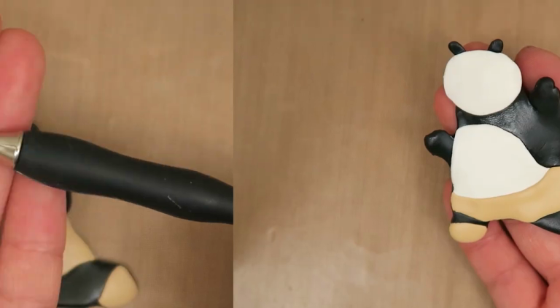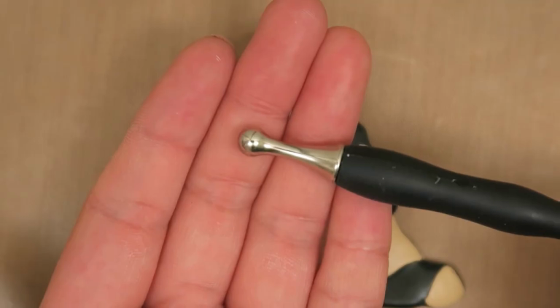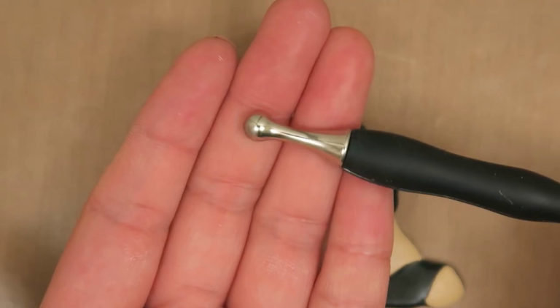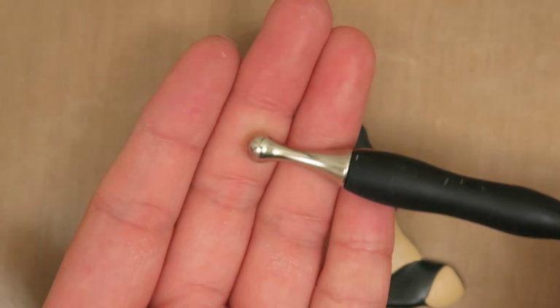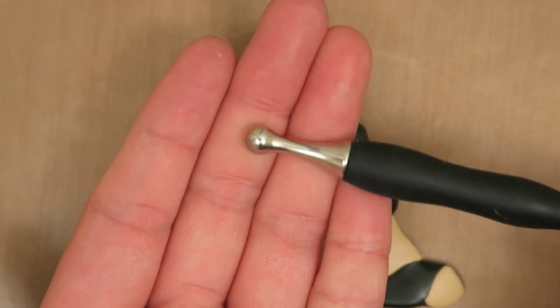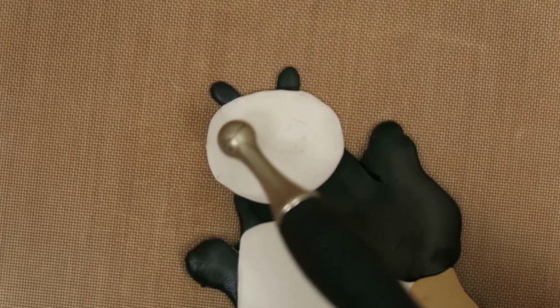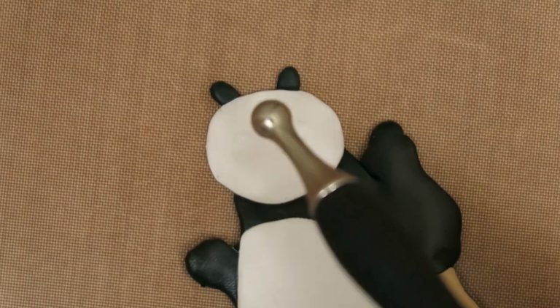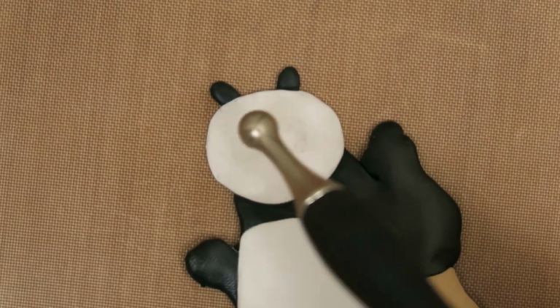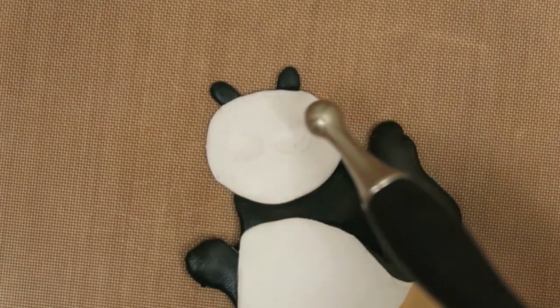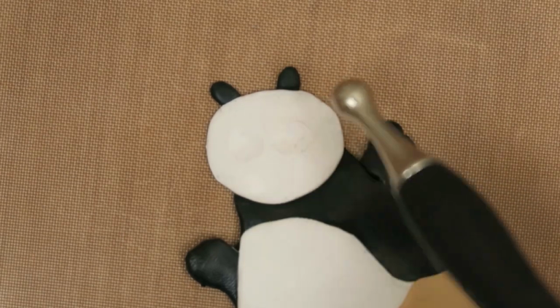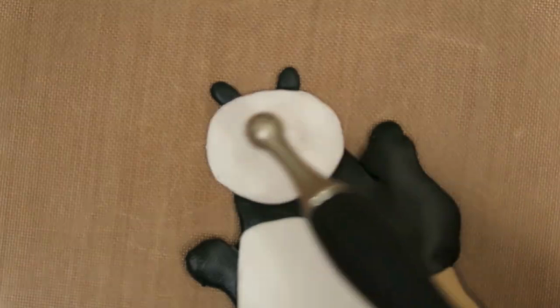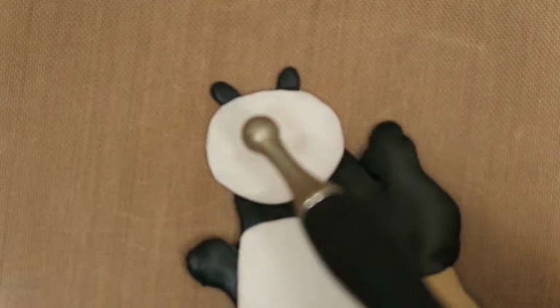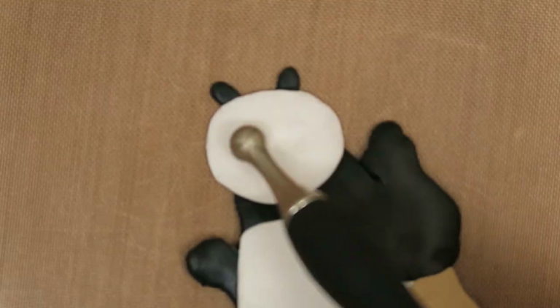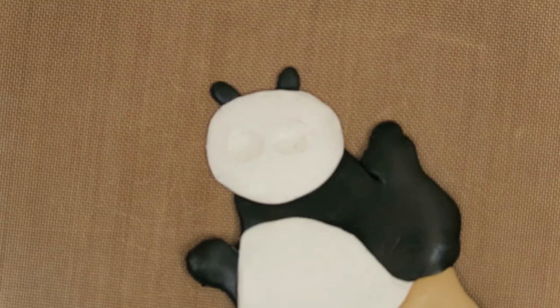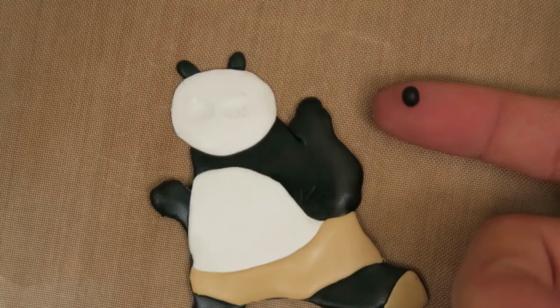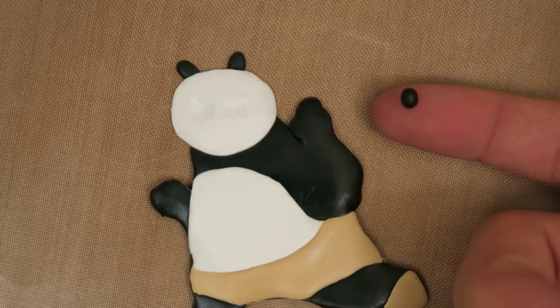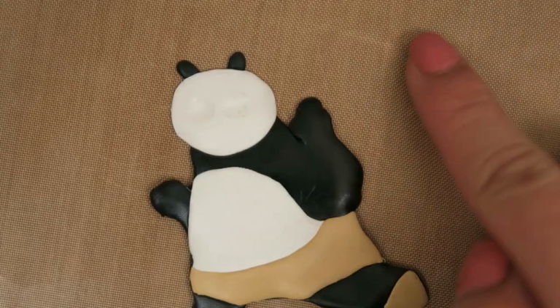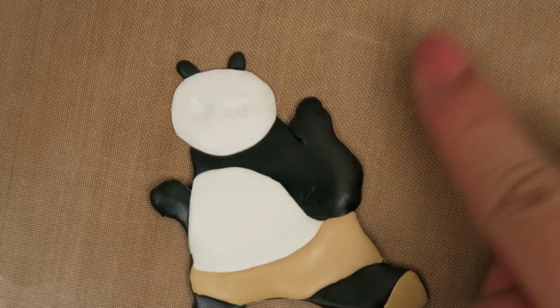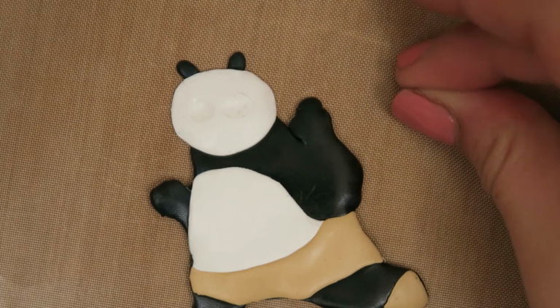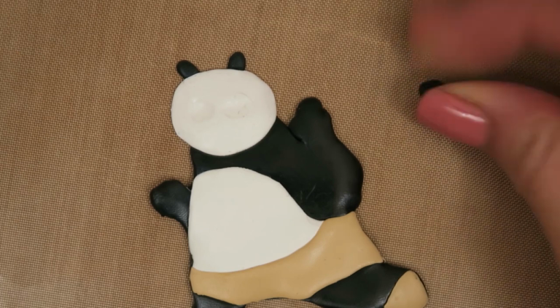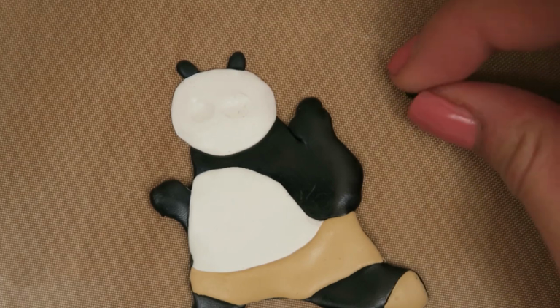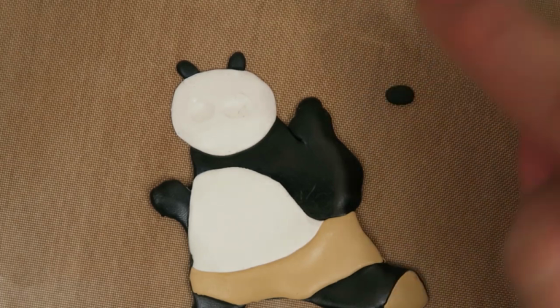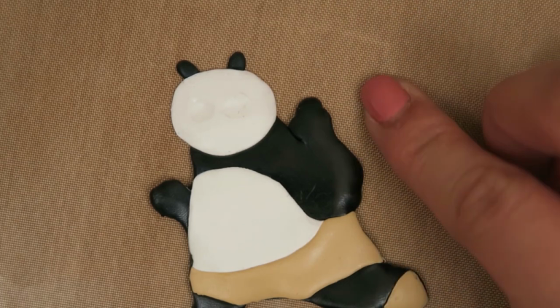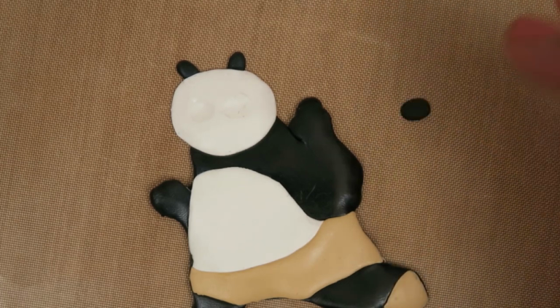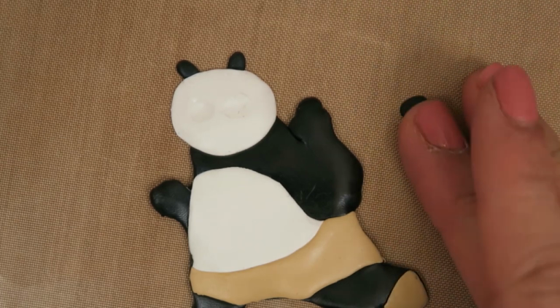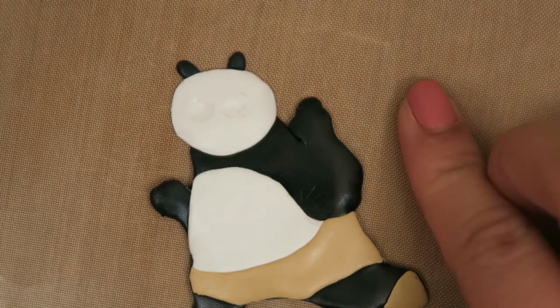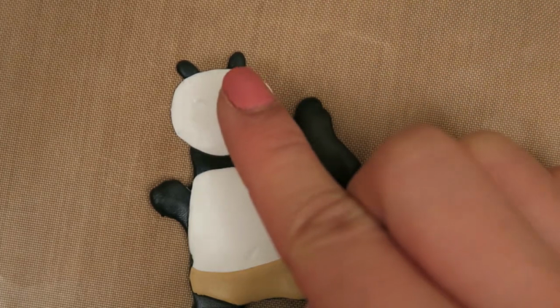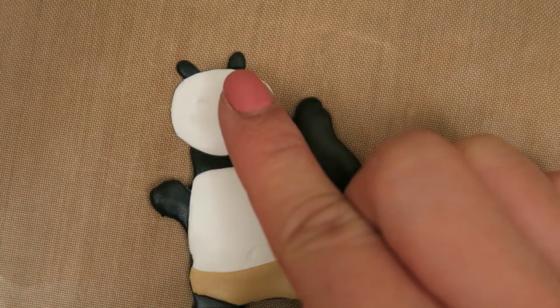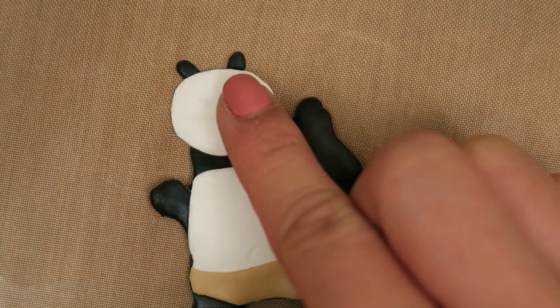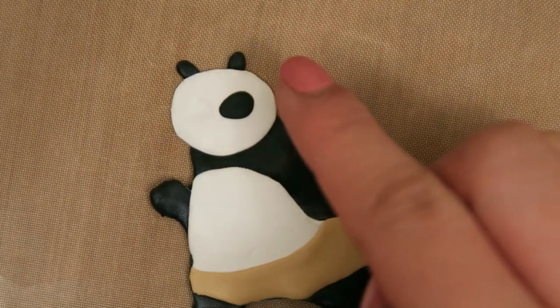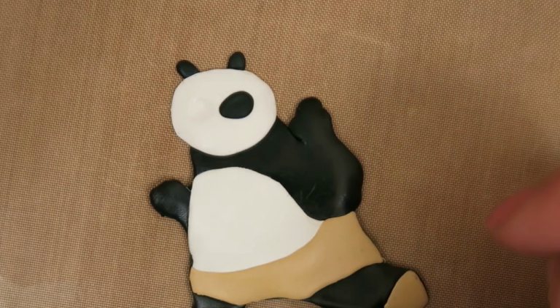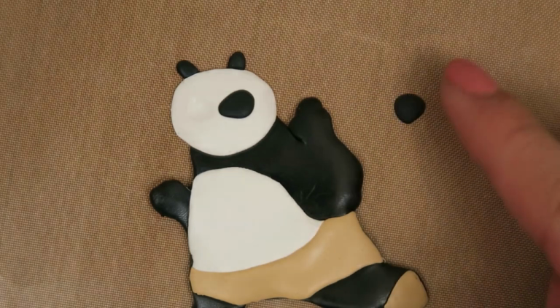To make Po's face, use a ball tool to indent where his eyes will be. Then take a small ball of black clay, flatten it out into an oval shape, and place it in the indent for Po's black patches. Repeat this step twice.